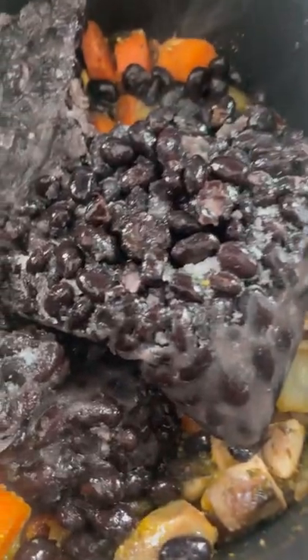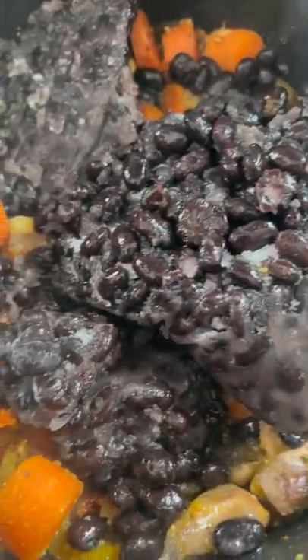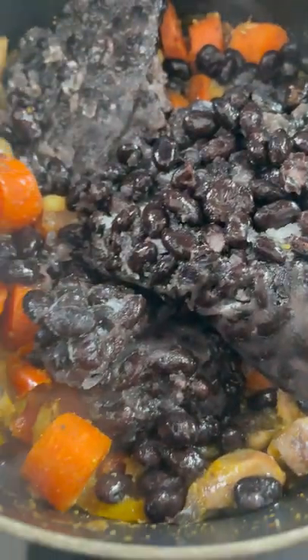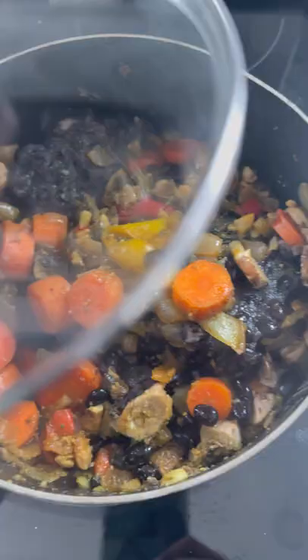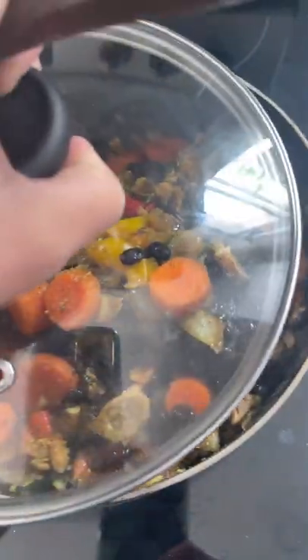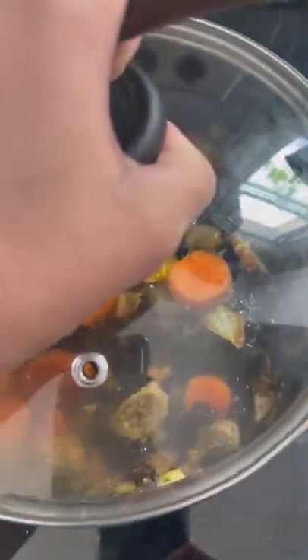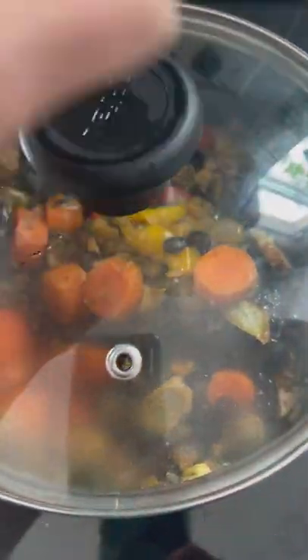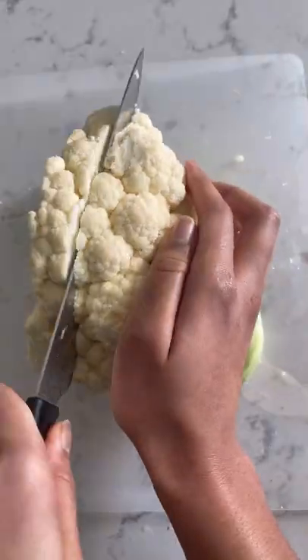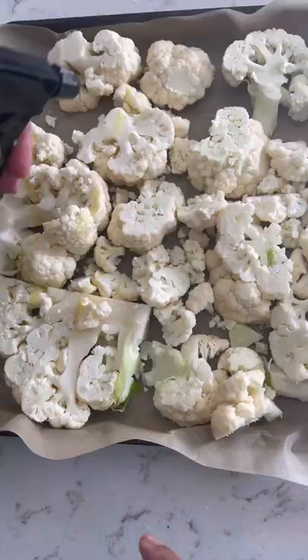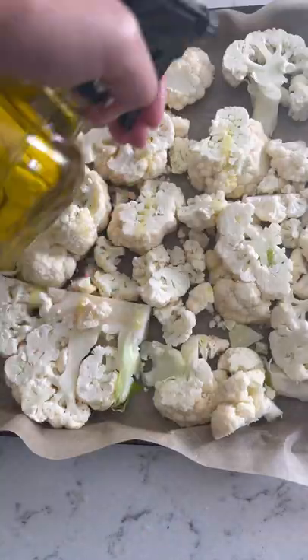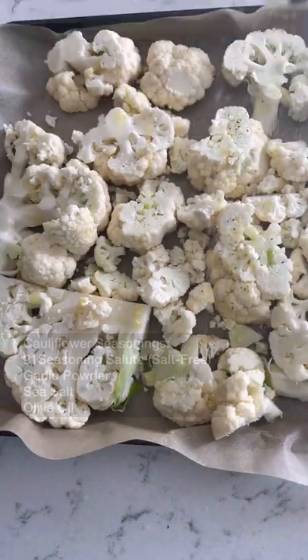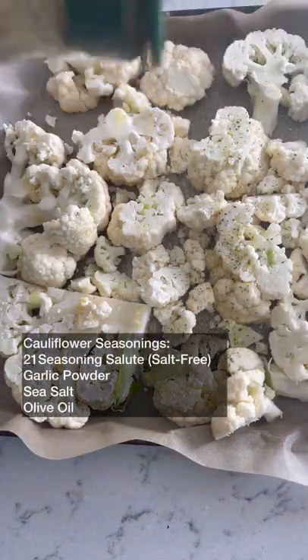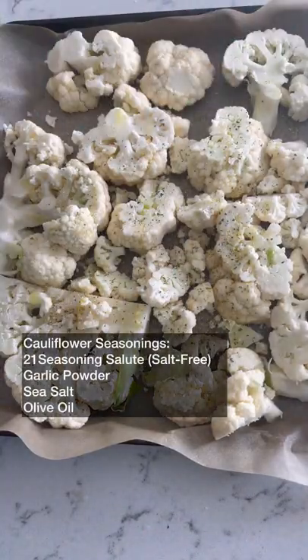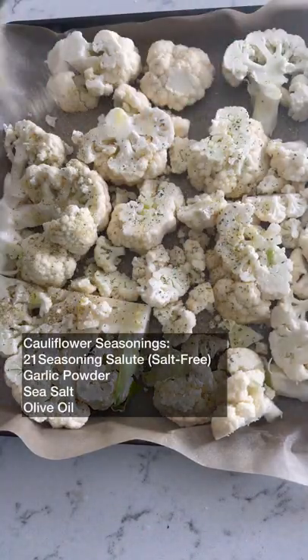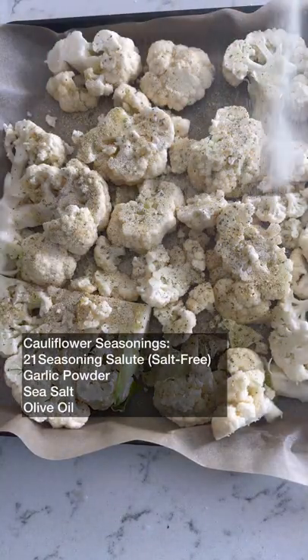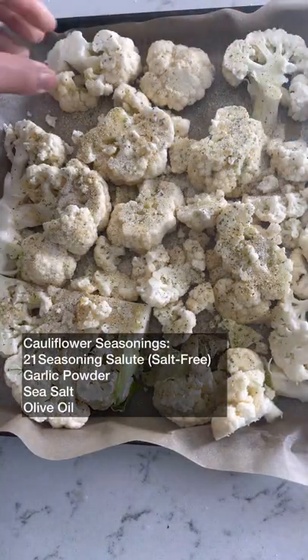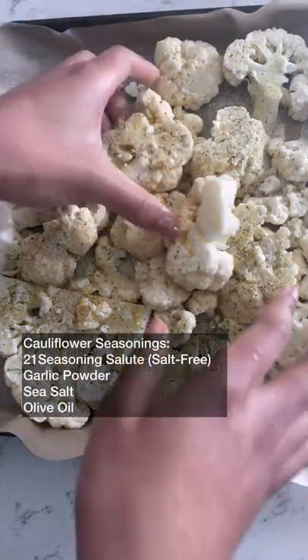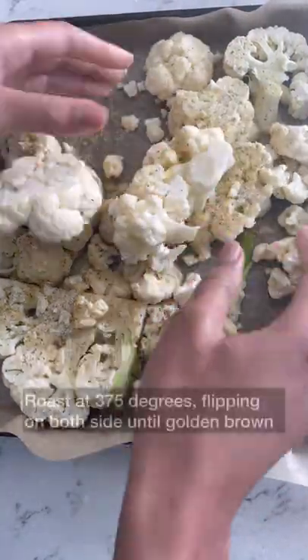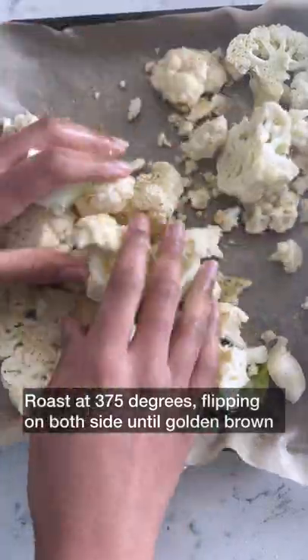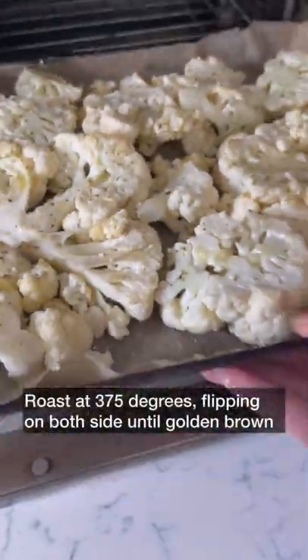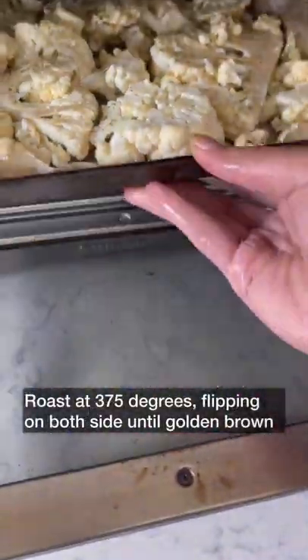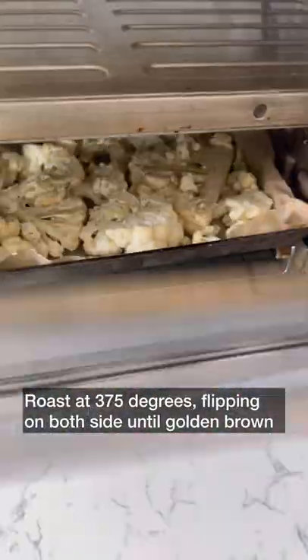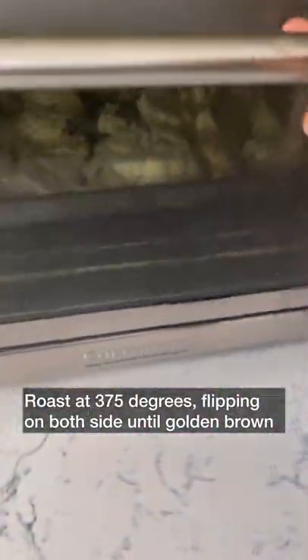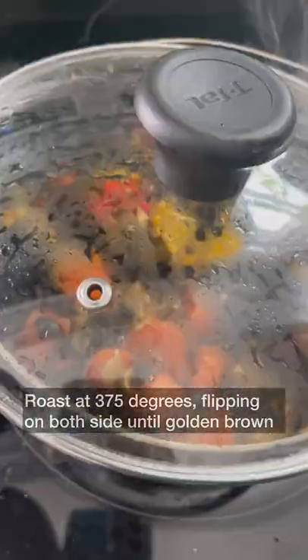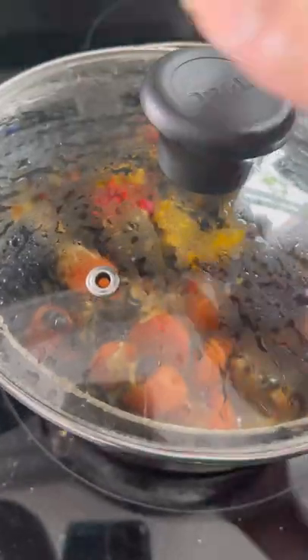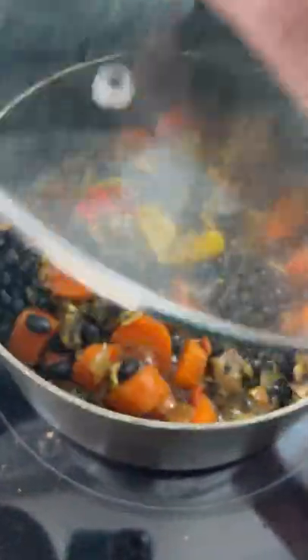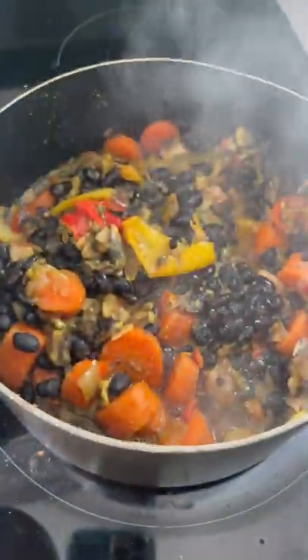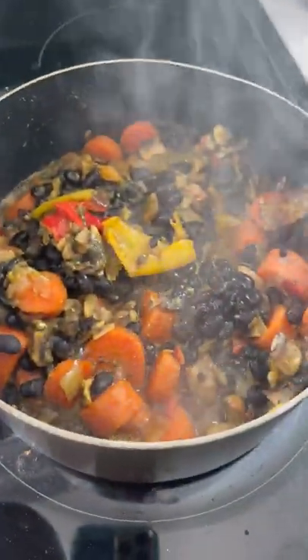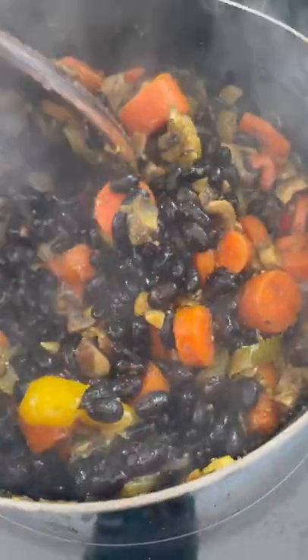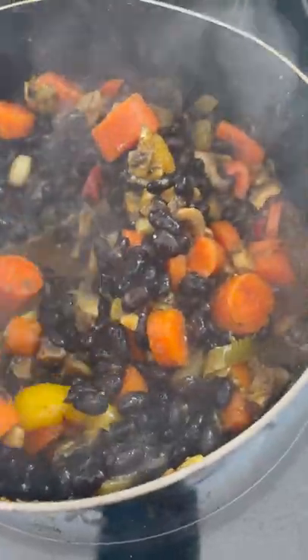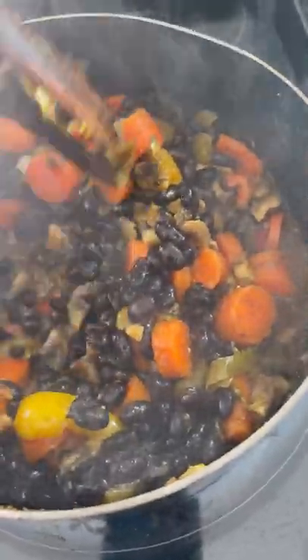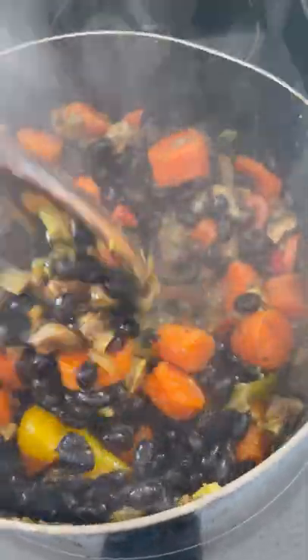The roasted cauliflower is very simple — I use a drizzle of olive oil and the seasonings of my choice with a dash of salt, and pop them in the oven. And now back to my soup.